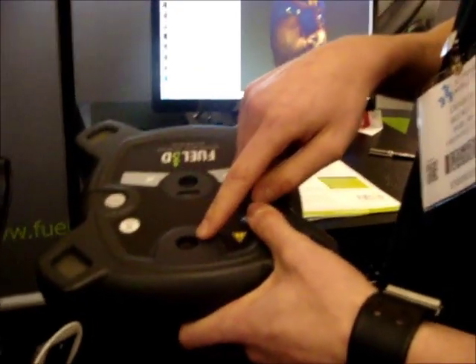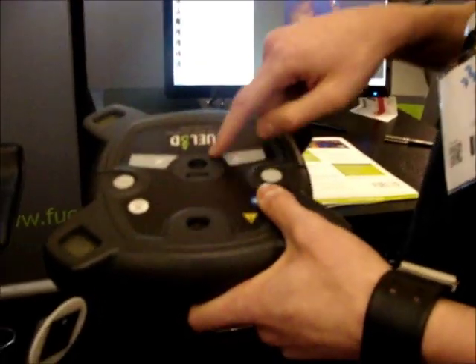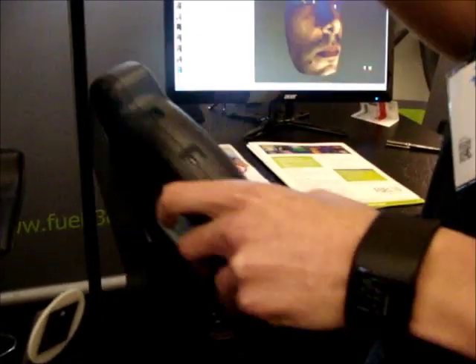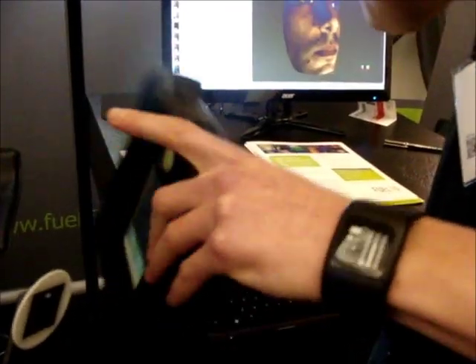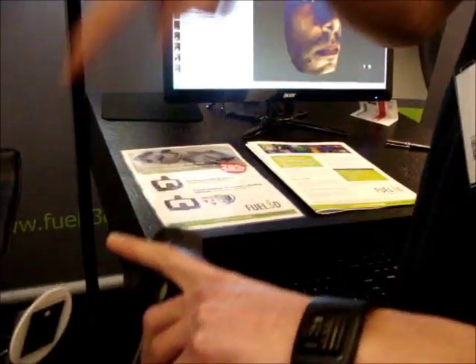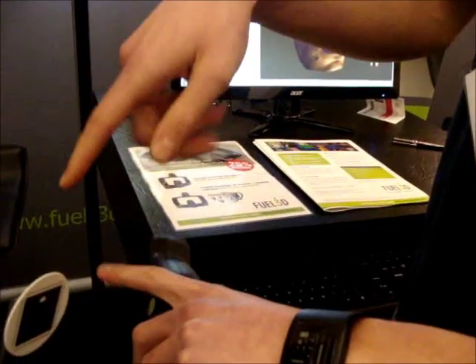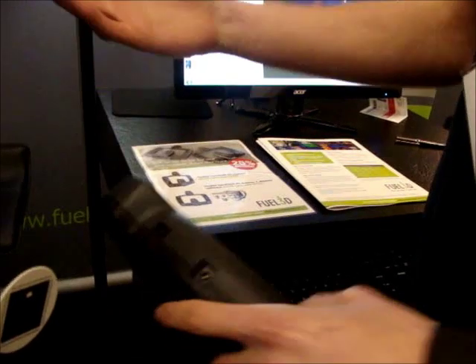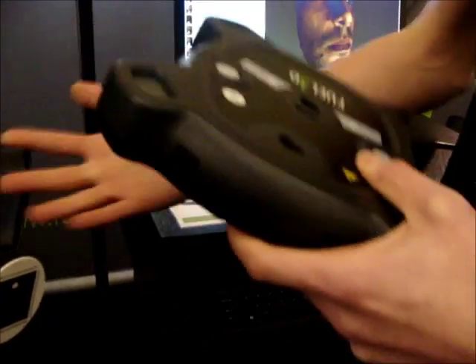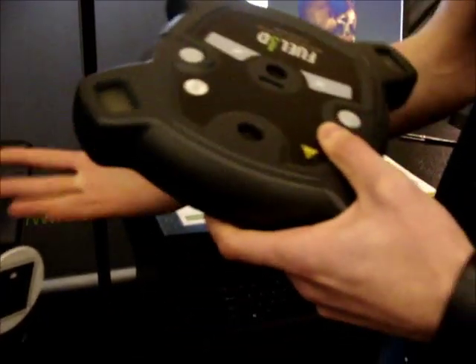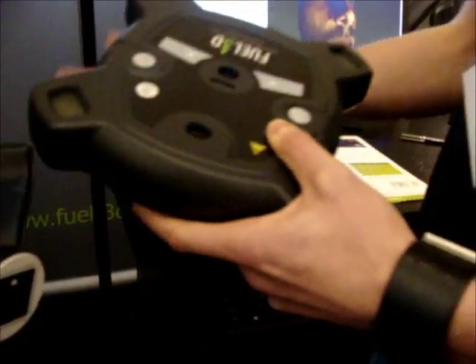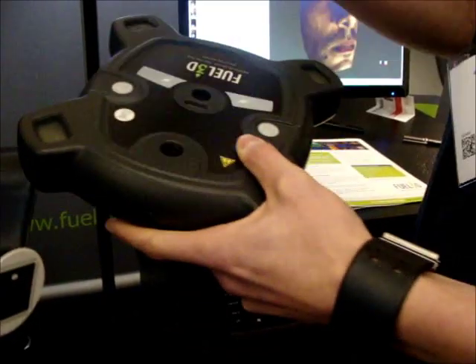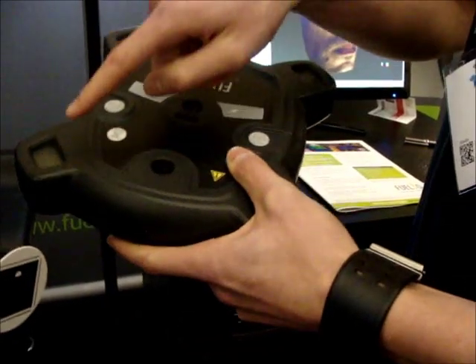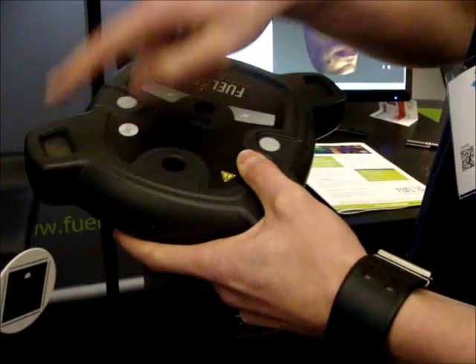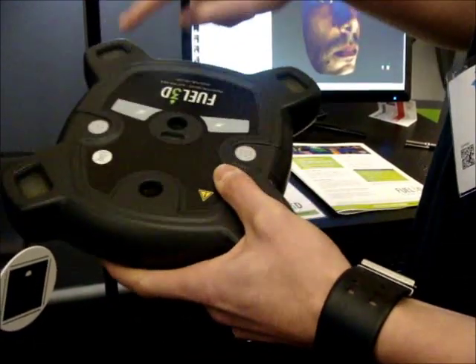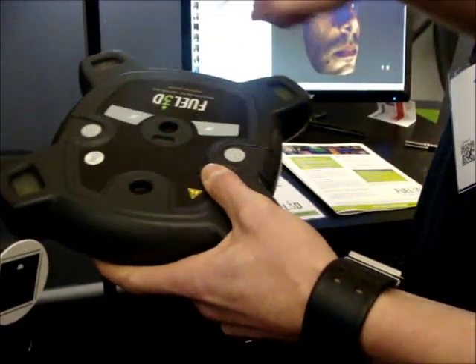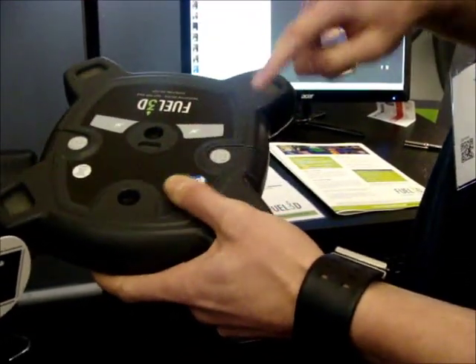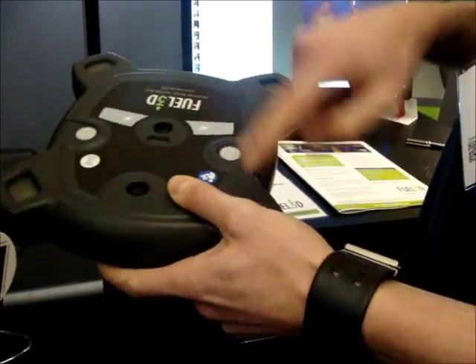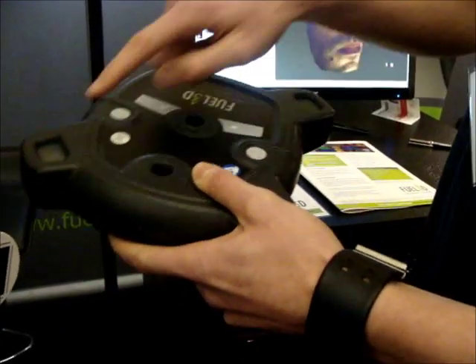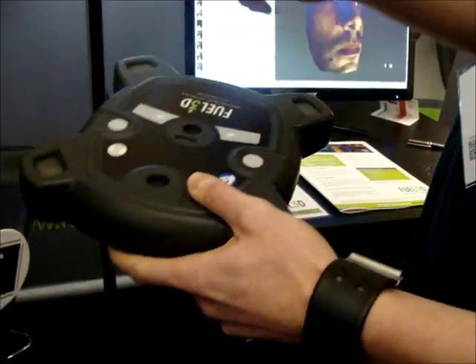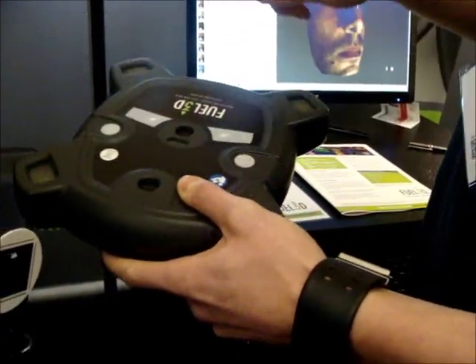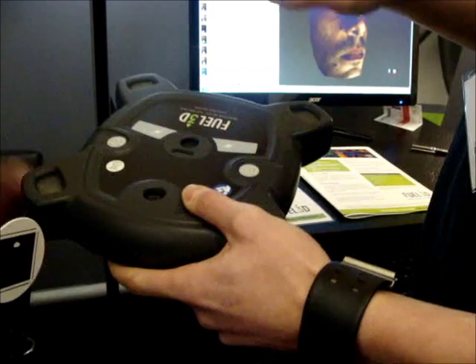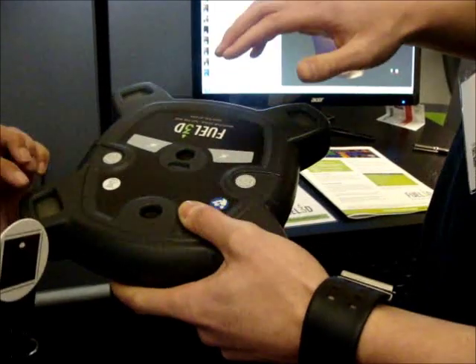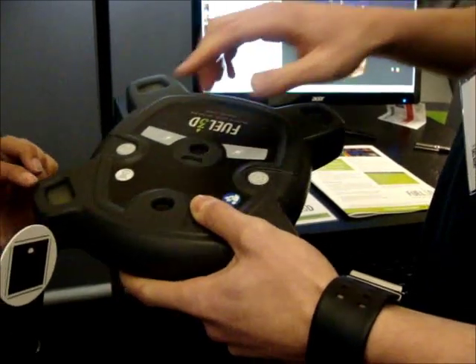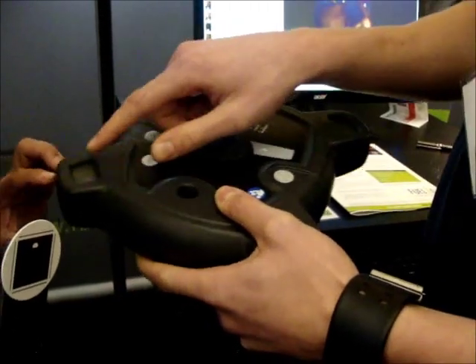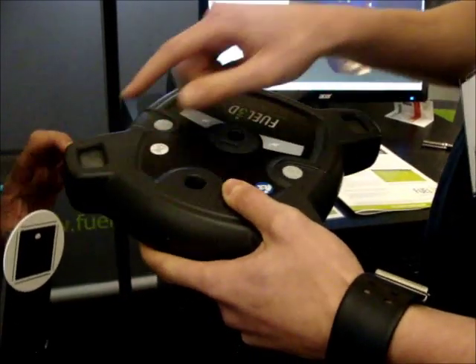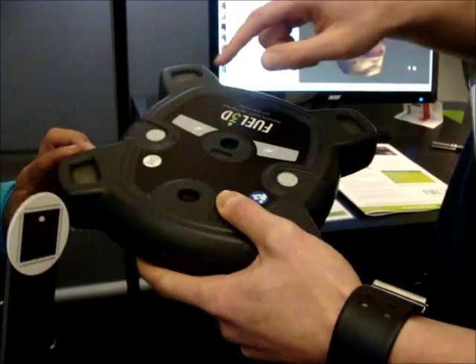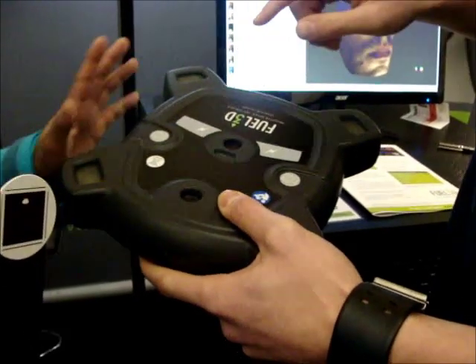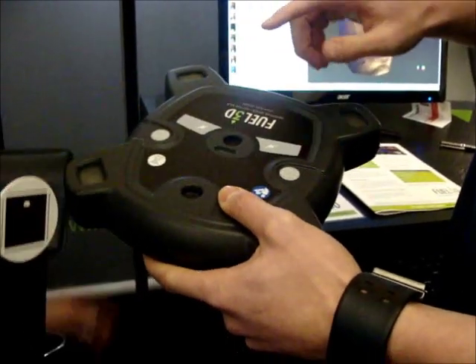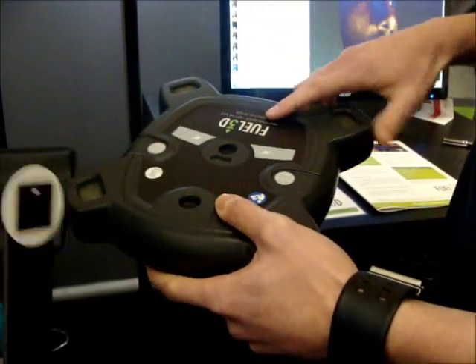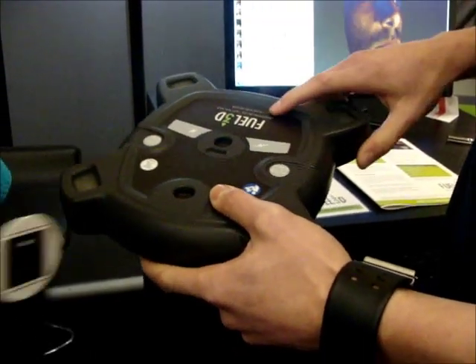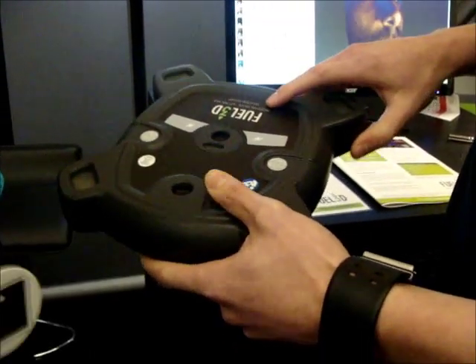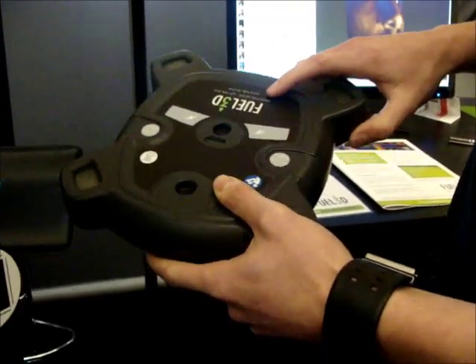Two cameras, angled slightly differently to give a focal point. And then we have flash modules here, here, and here. Flash modules. This is only a prototype device — we've only got three working at the moment.